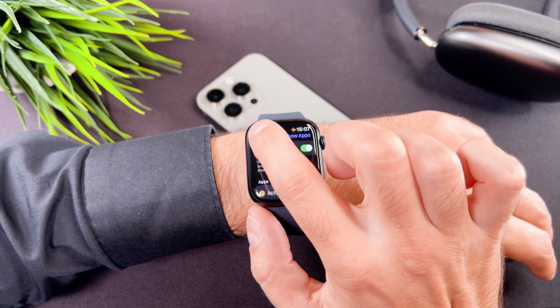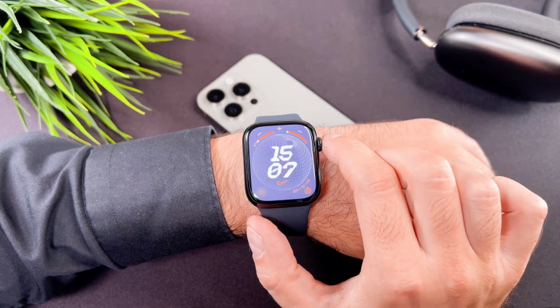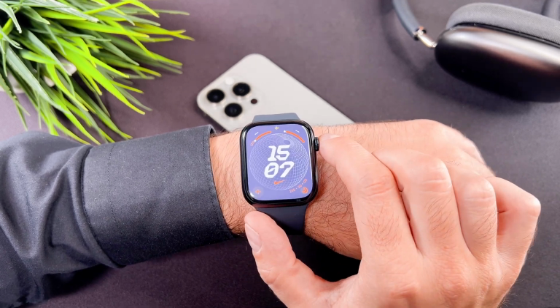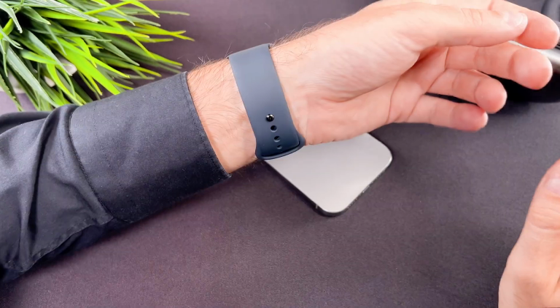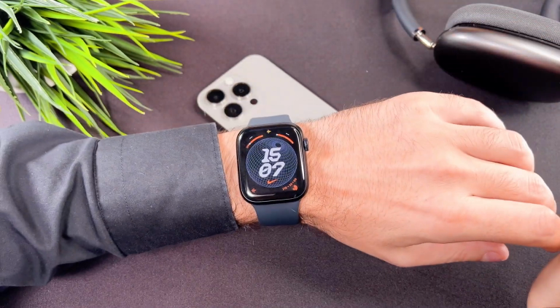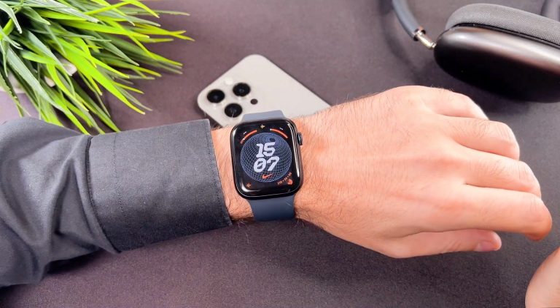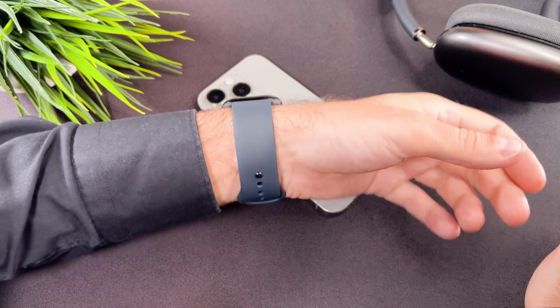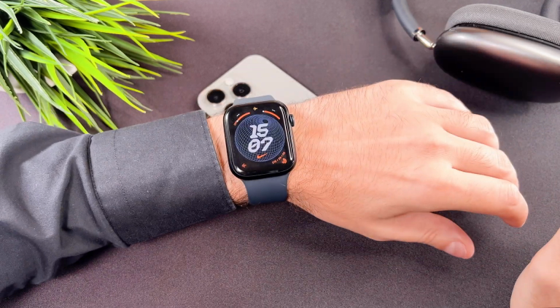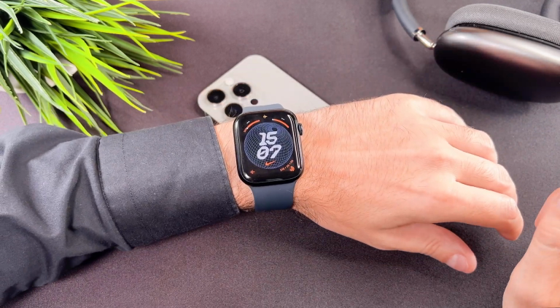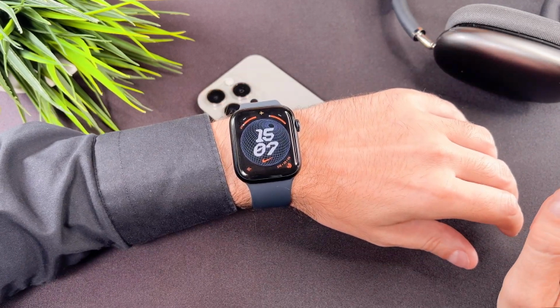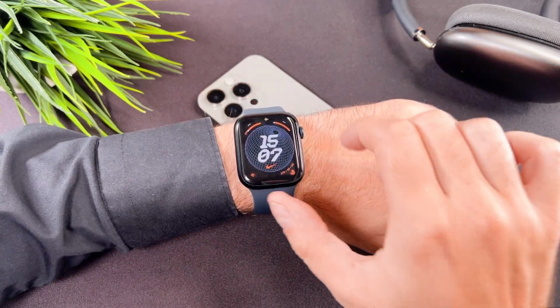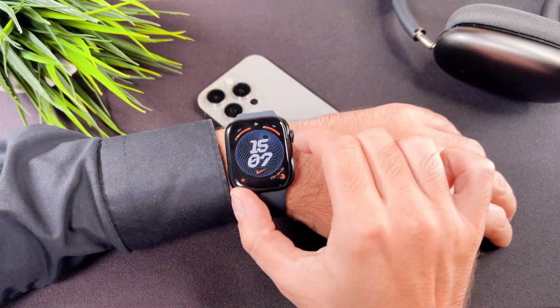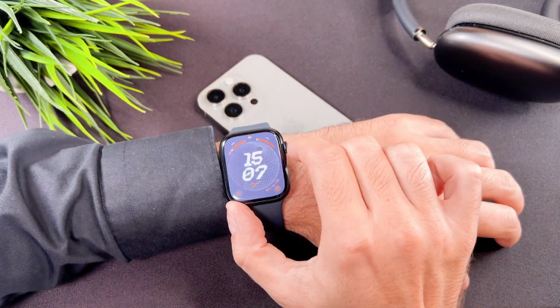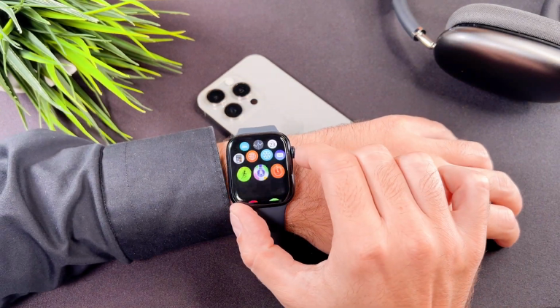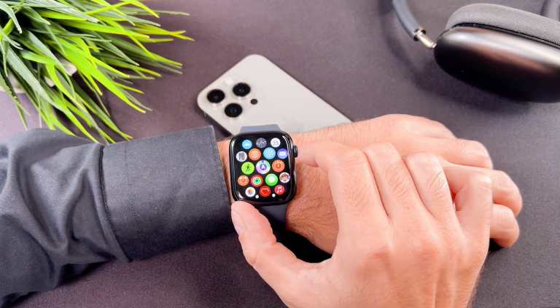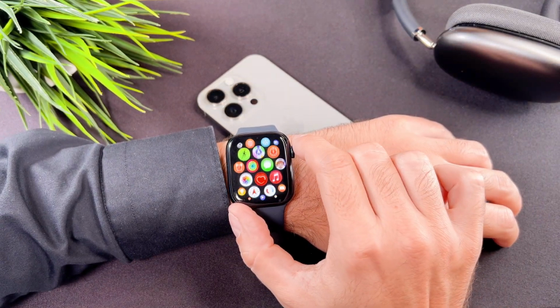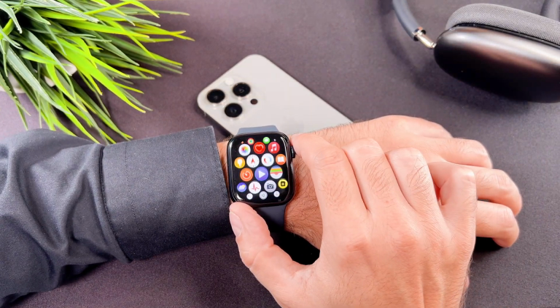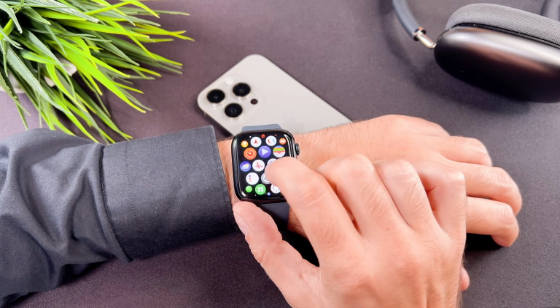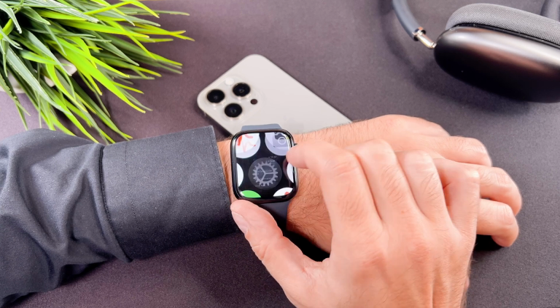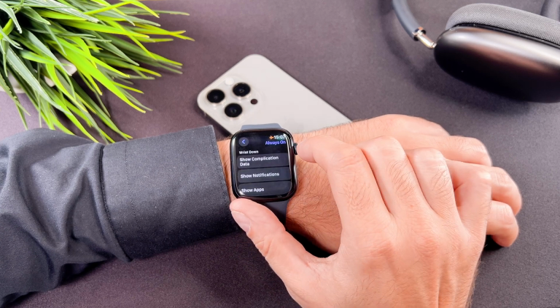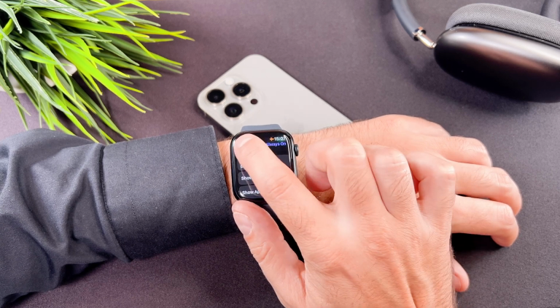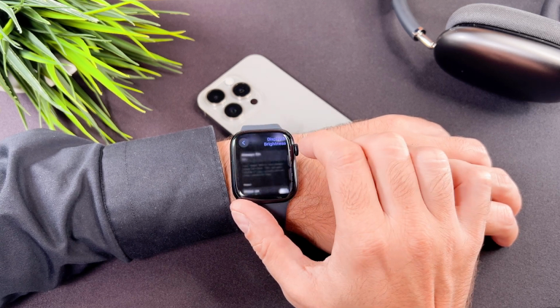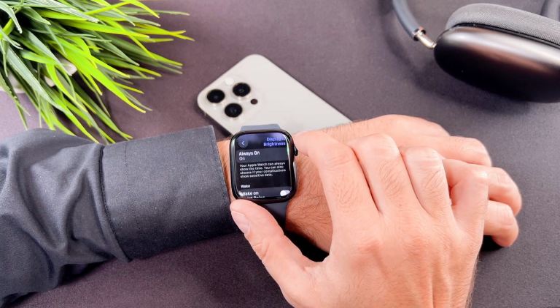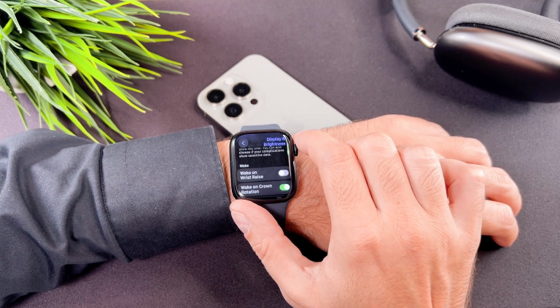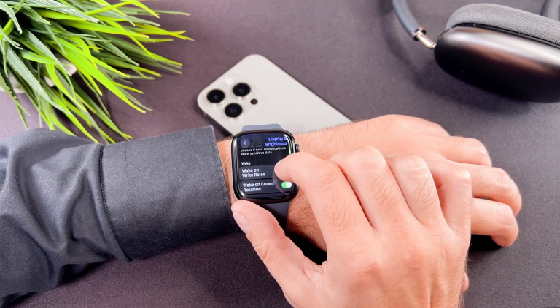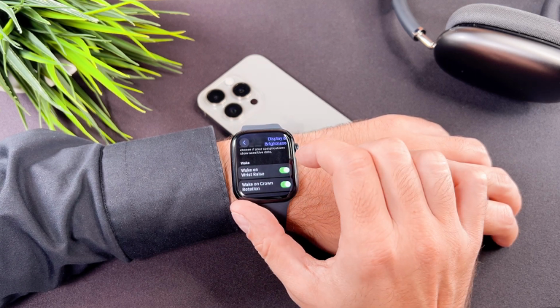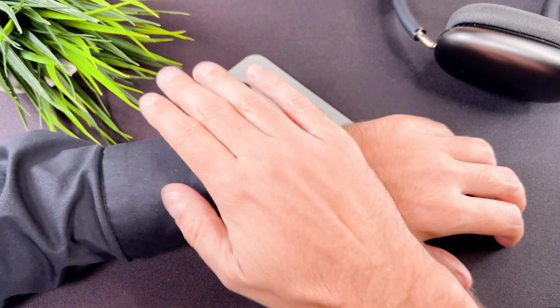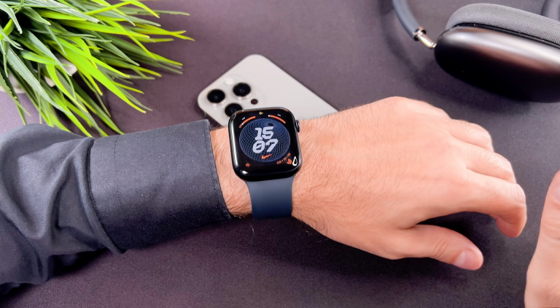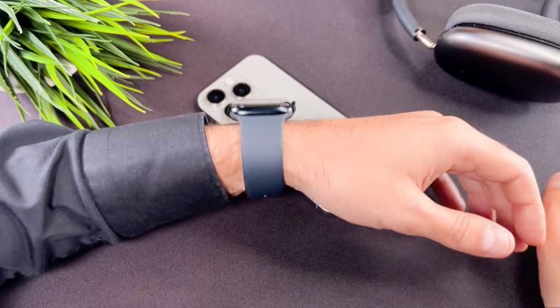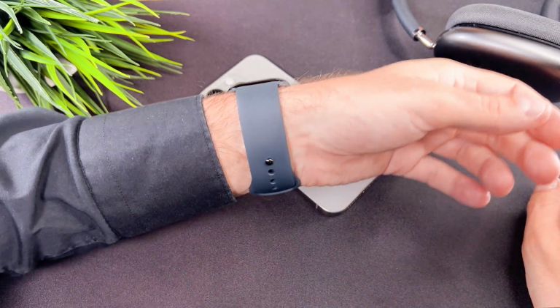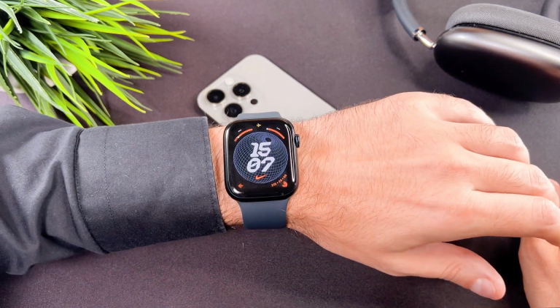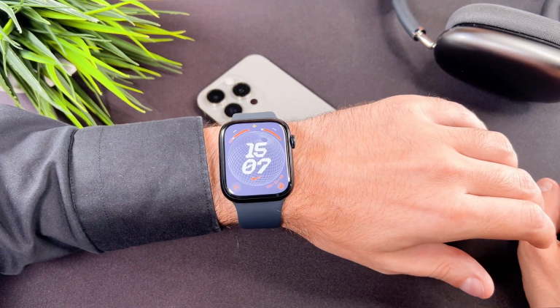I love to share a bonus tip in my videos. In this video I would like to talk about how you can wake the screen up with a wrist raise. Go to settings, then general, display and brightness, and enable wake on wrist raise.